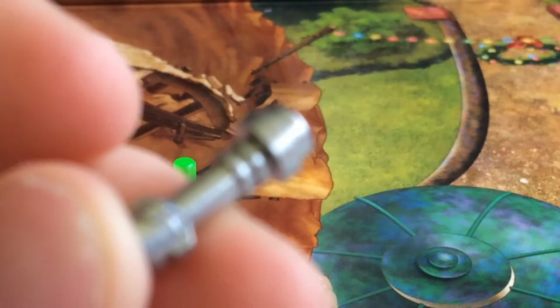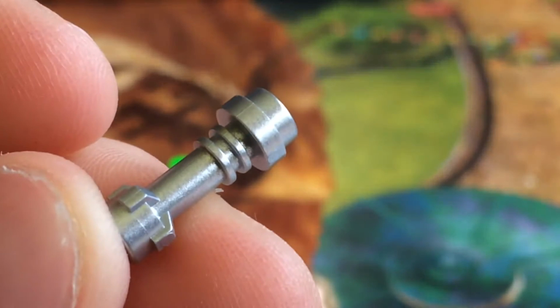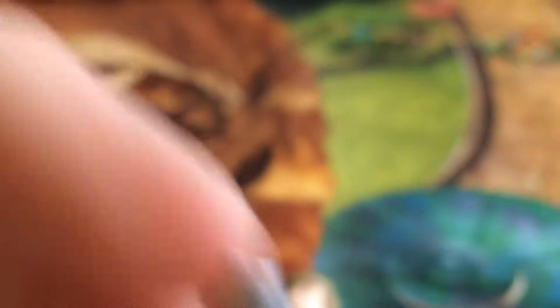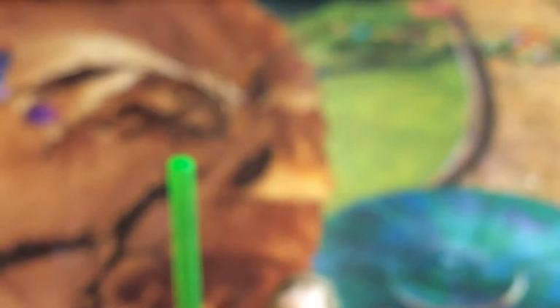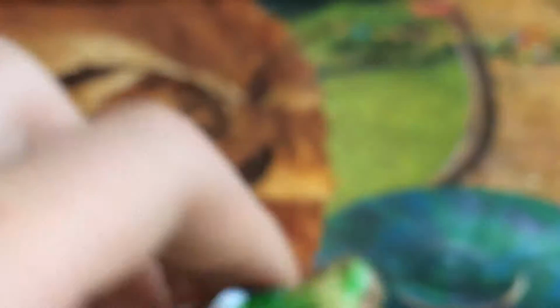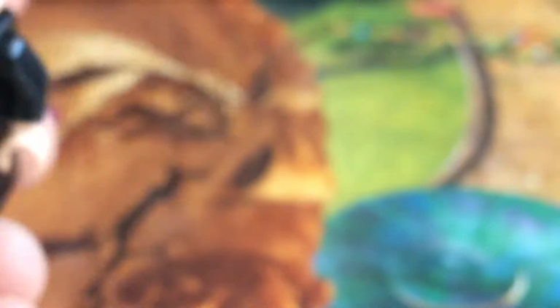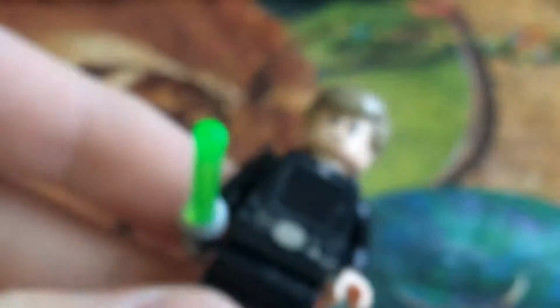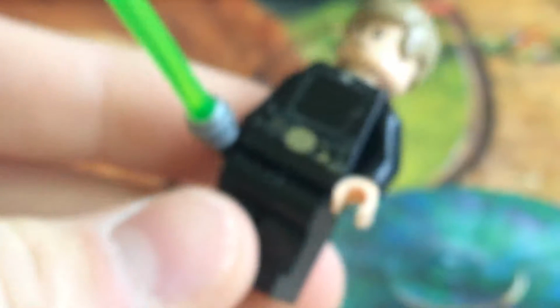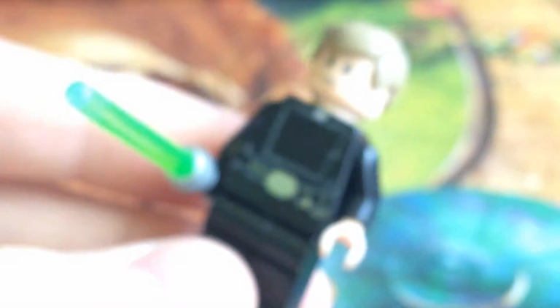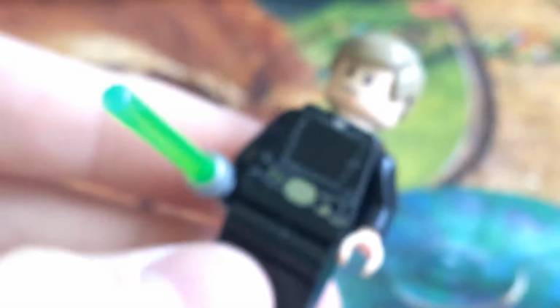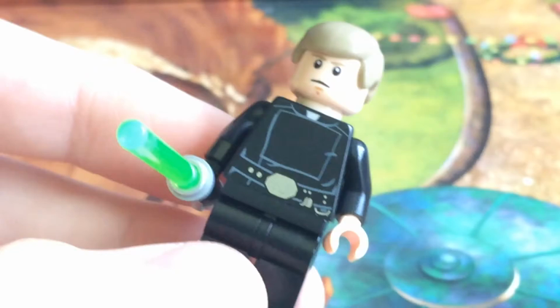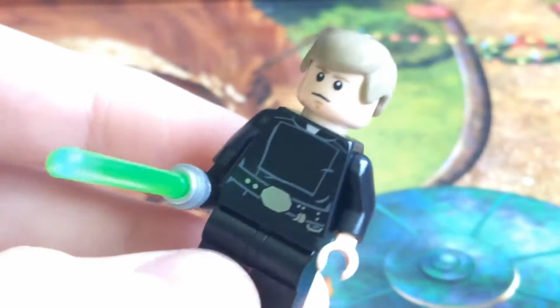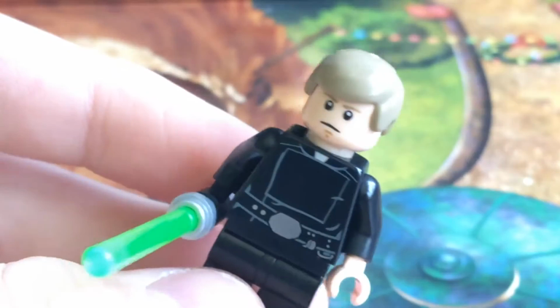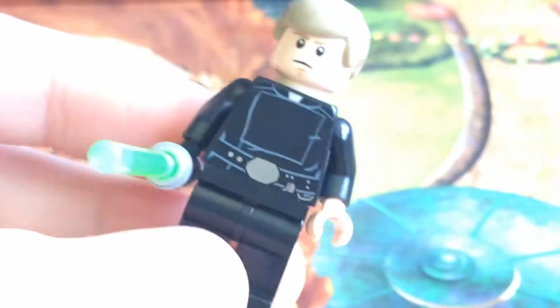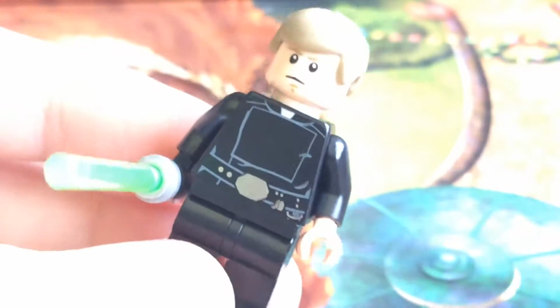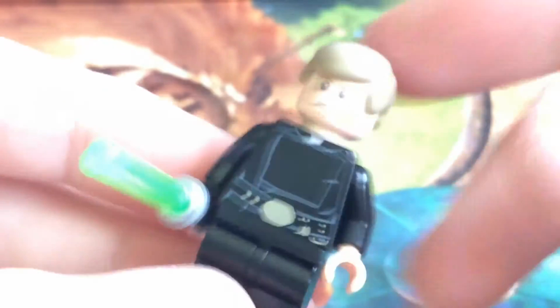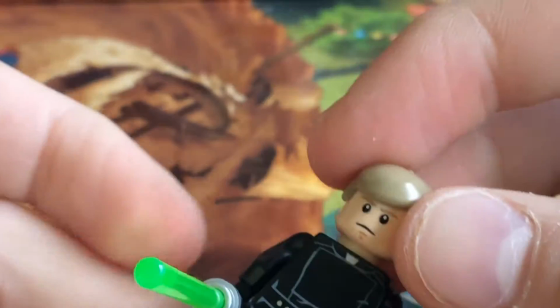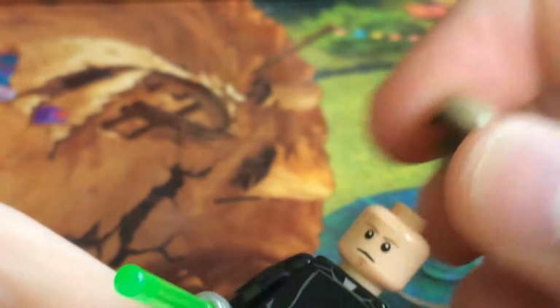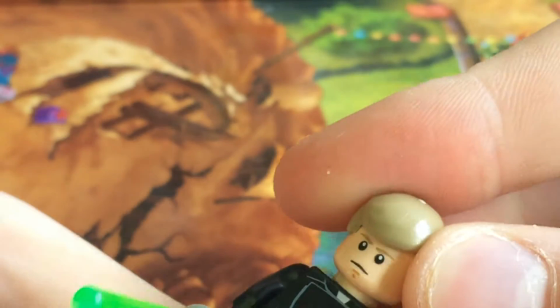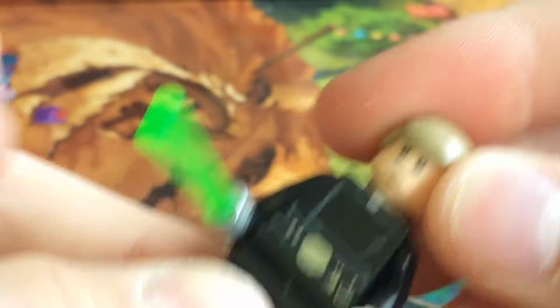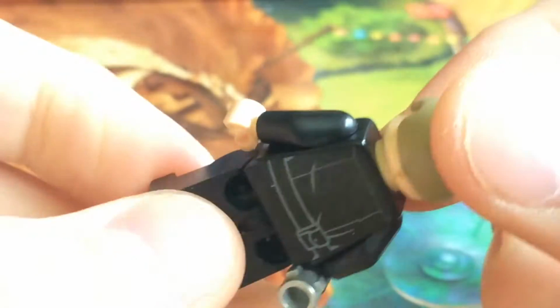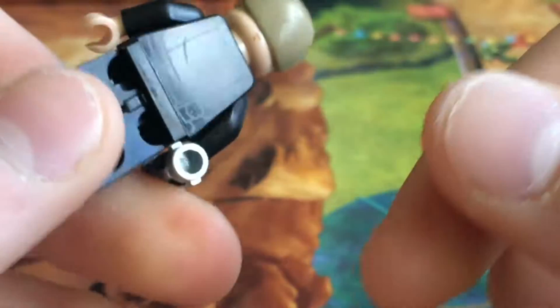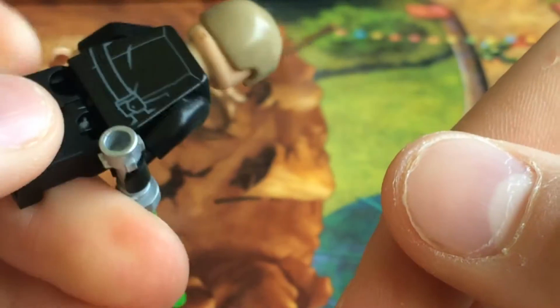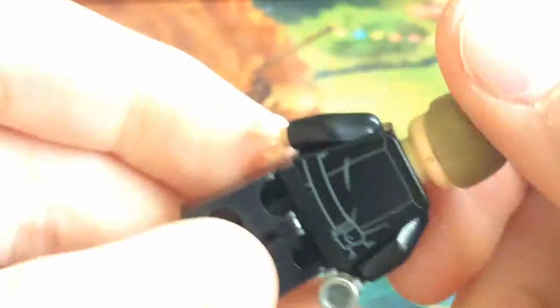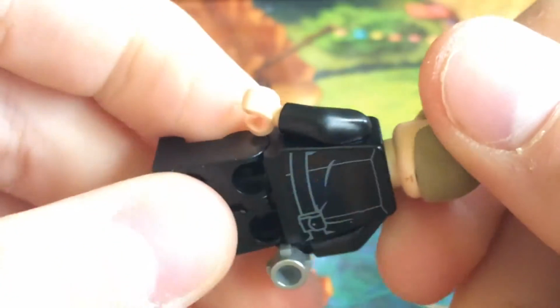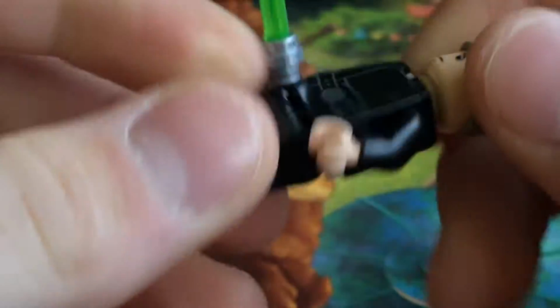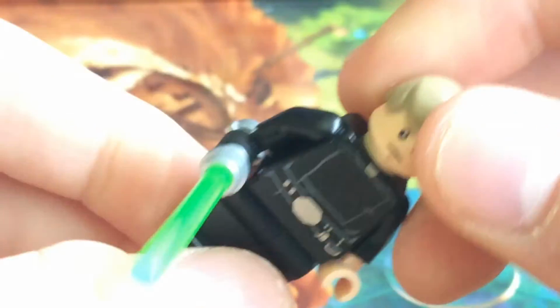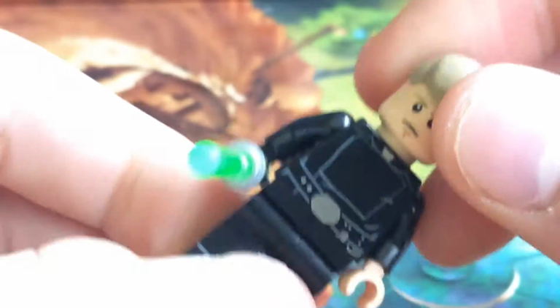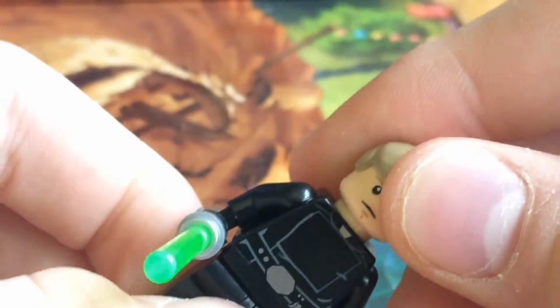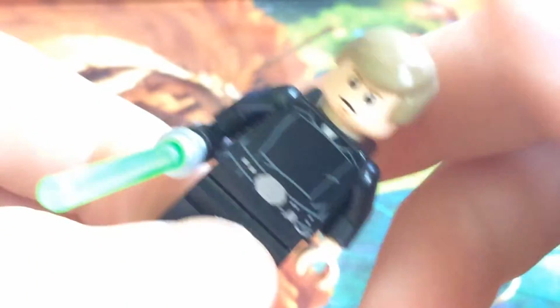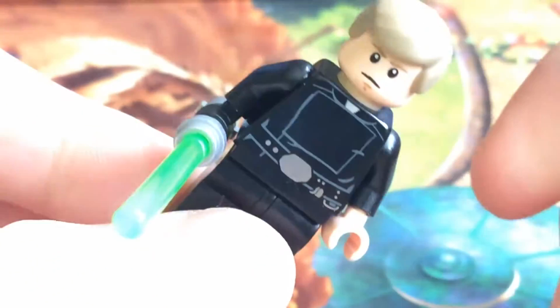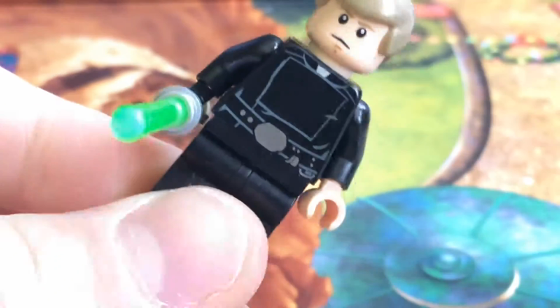We also got a spare lightsaber hilt, so it looks like we've got the Return of the Jedi Luke. This is a minifigure that I don't have — all these minifigures I don't actually have, so it's really good to get them.